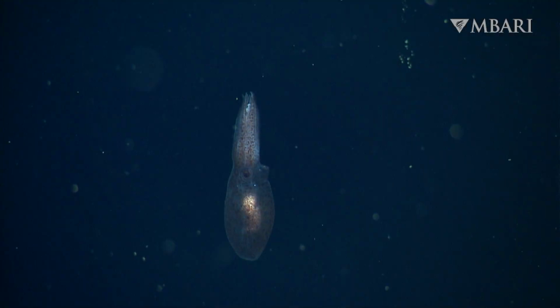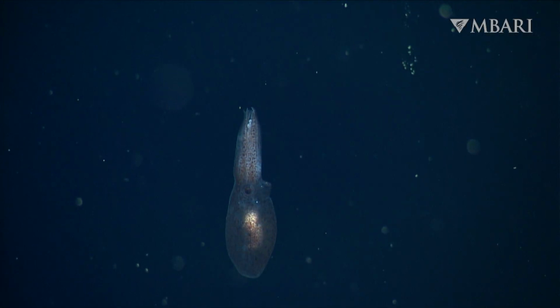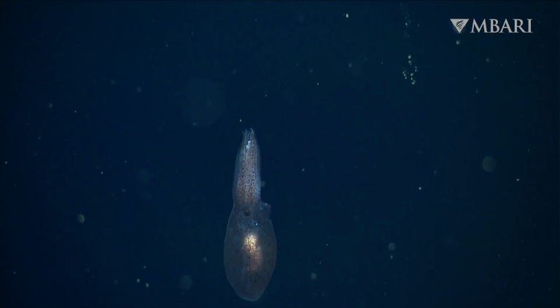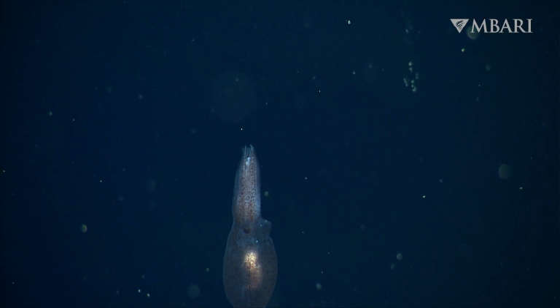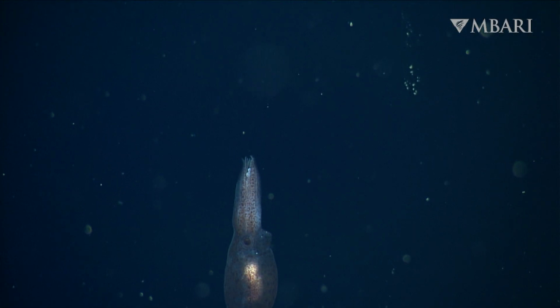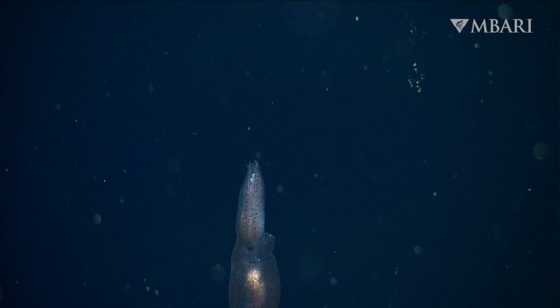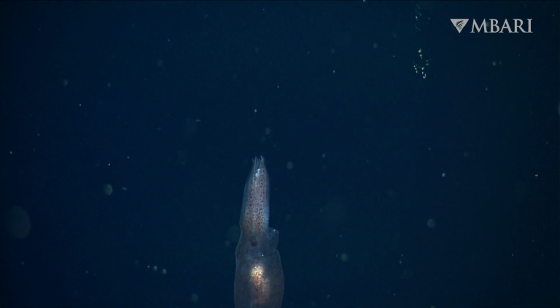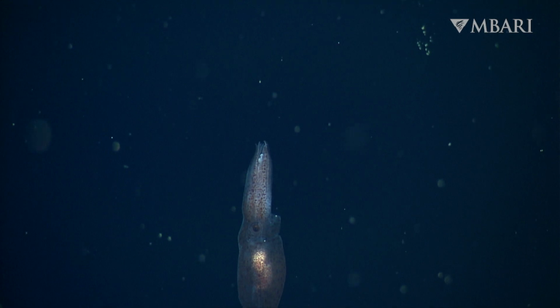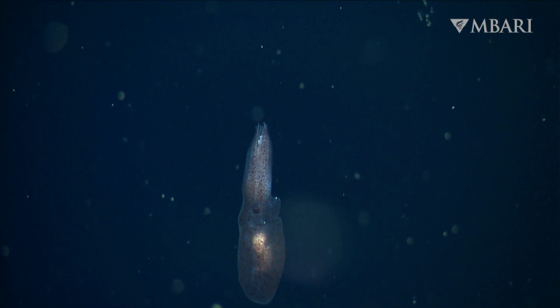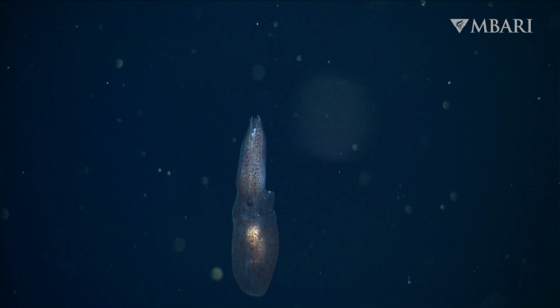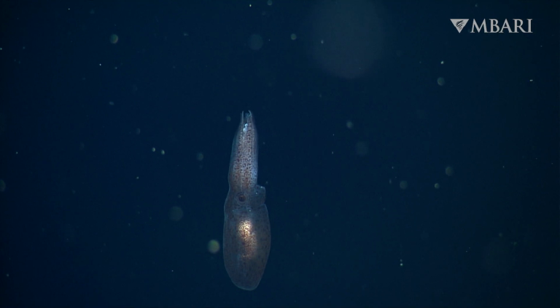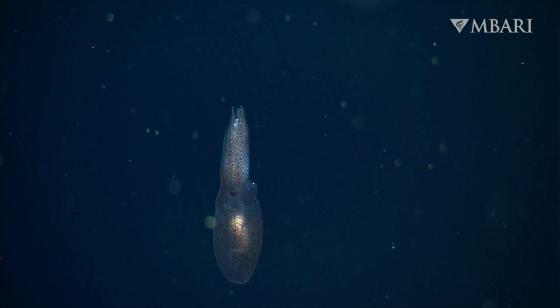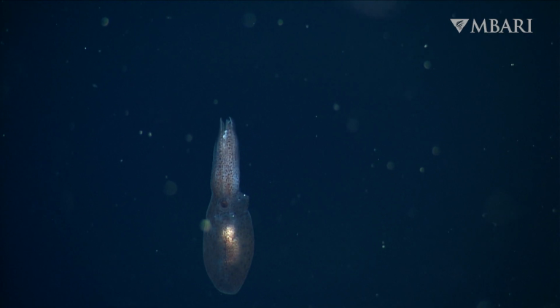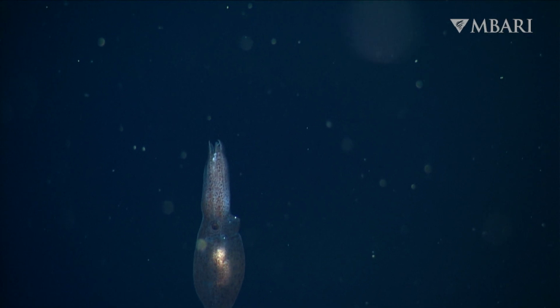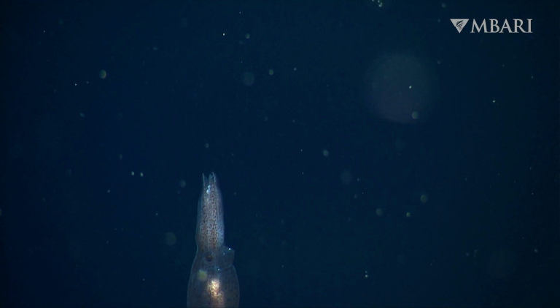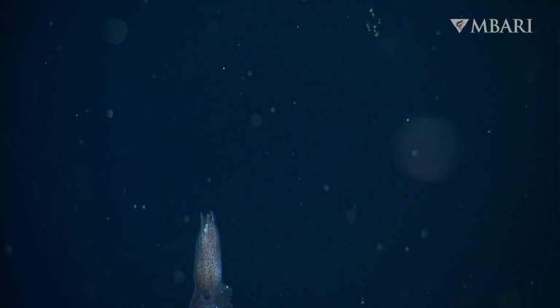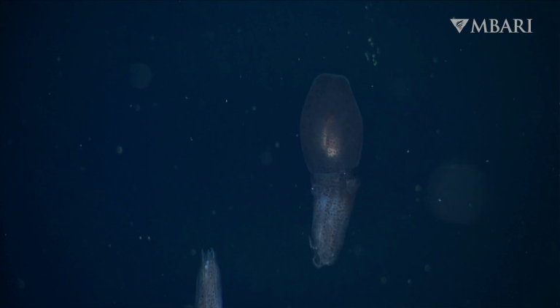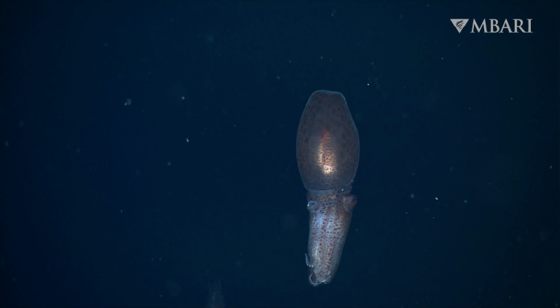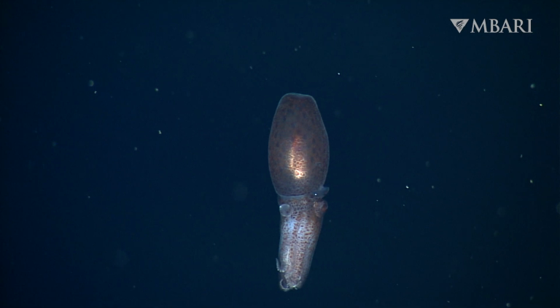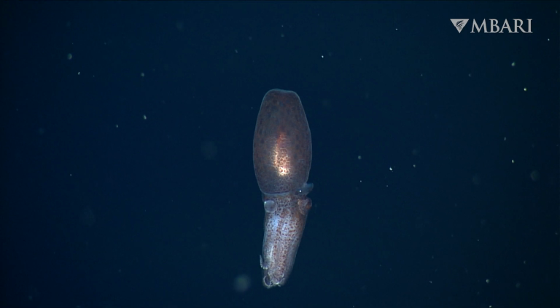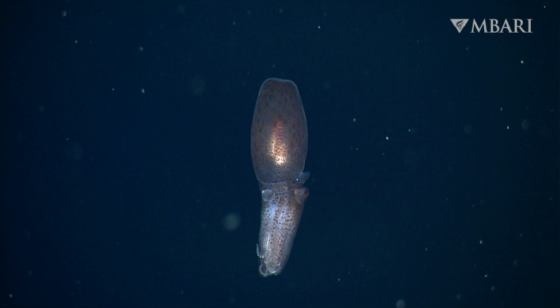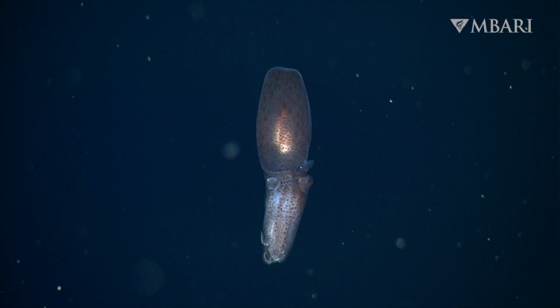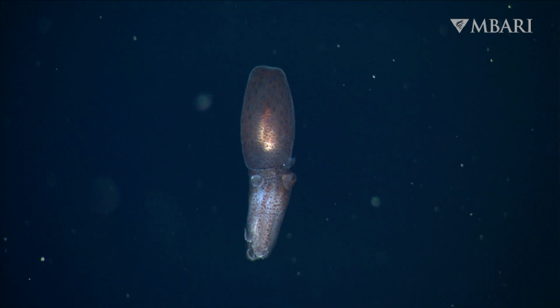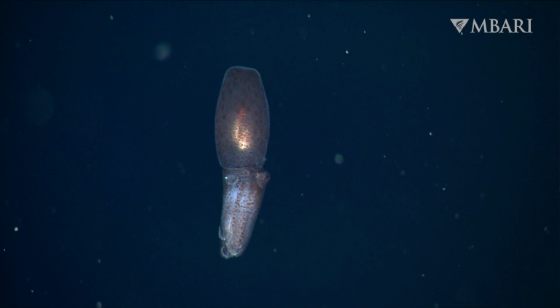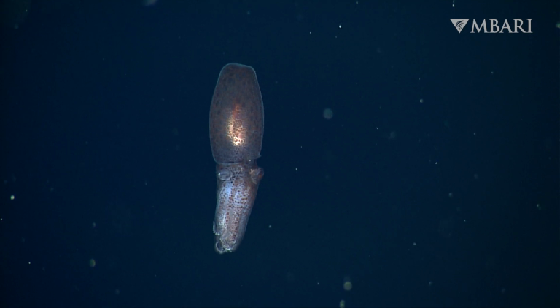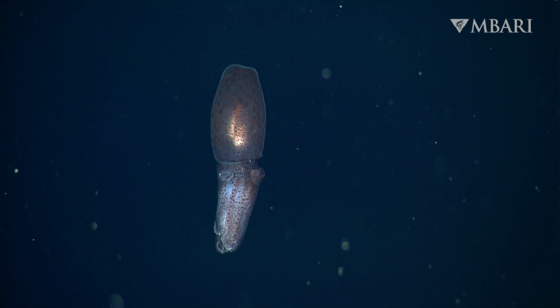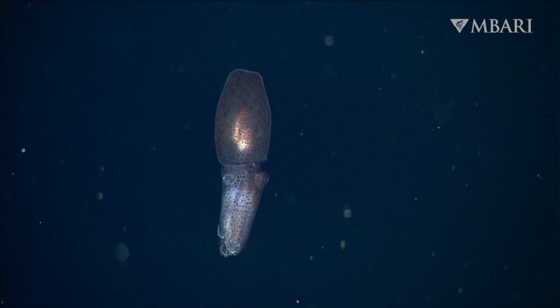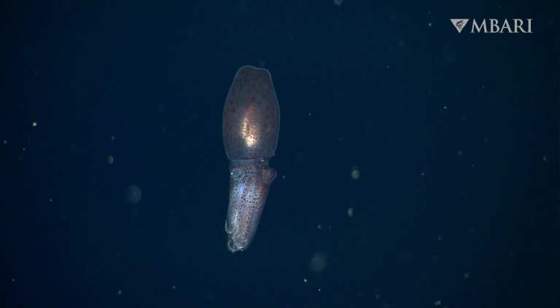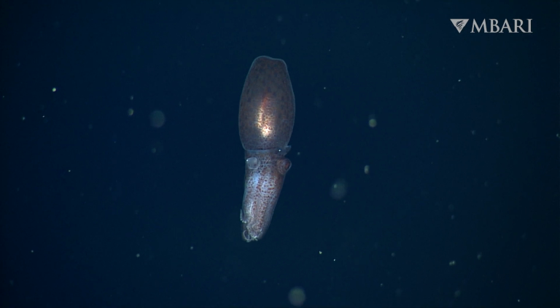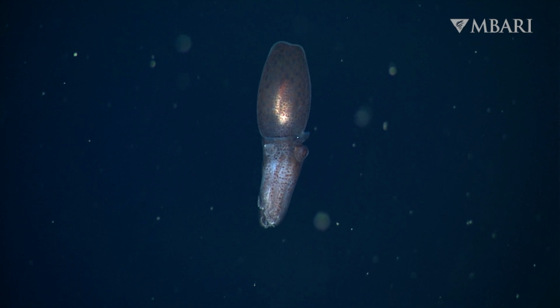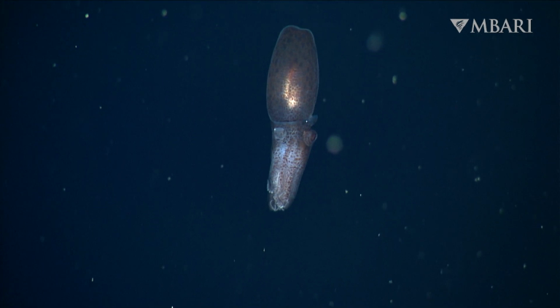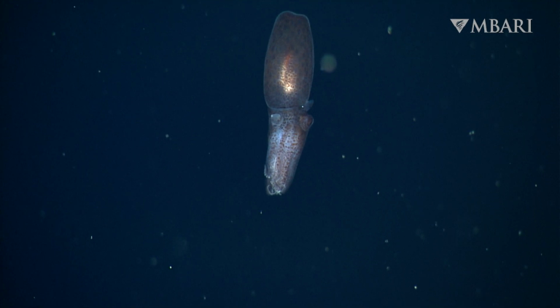Like other octopus moms, she makes the ultimate sacrifice to ensure the next generation's survival. A mother Japatella lives just long enough for her babies to hatch and begin their journey back up to the twilight waters.